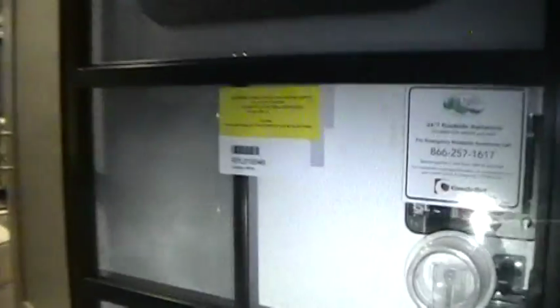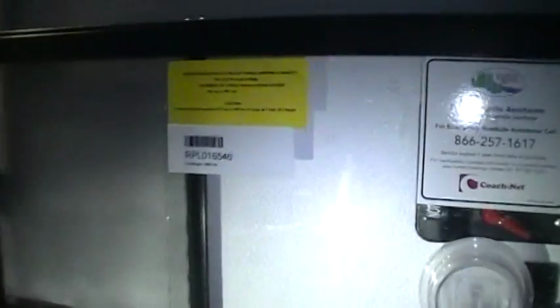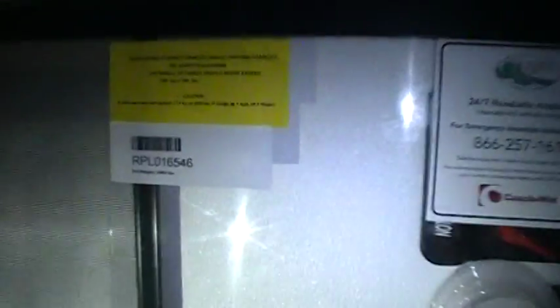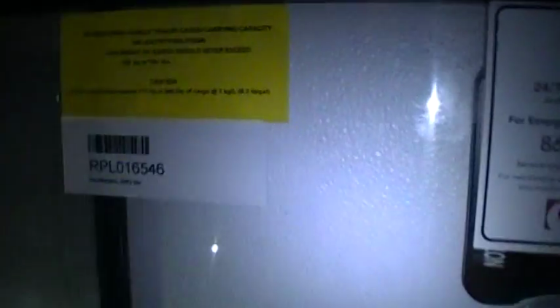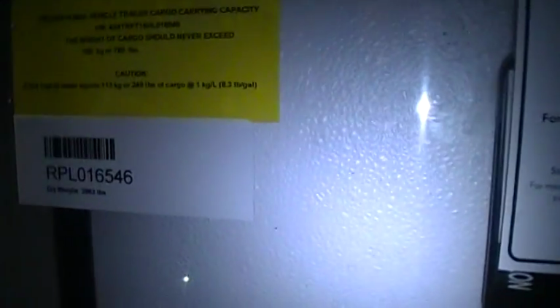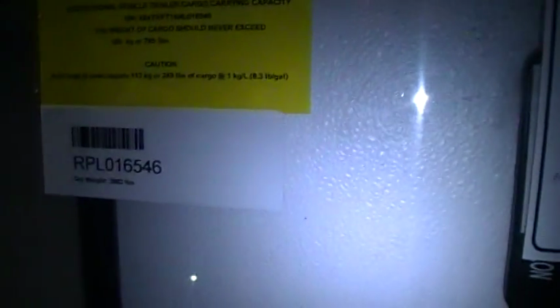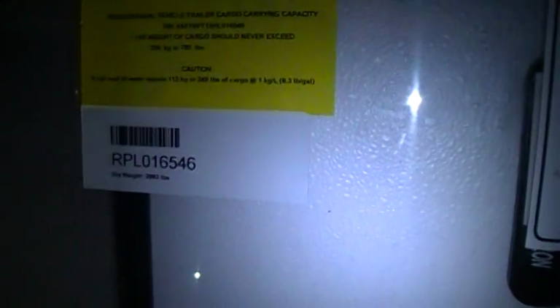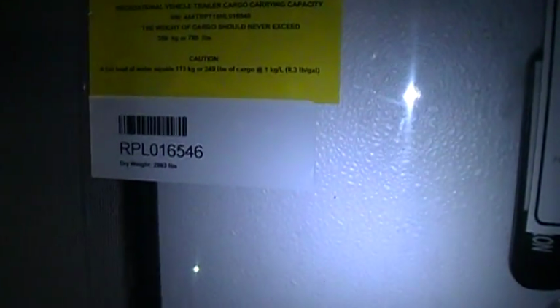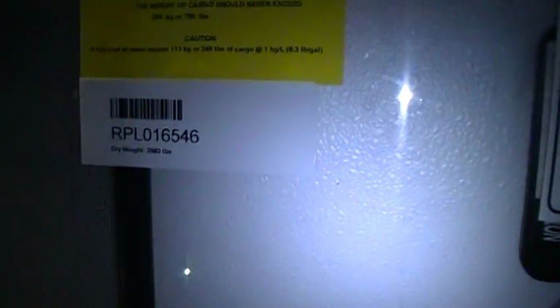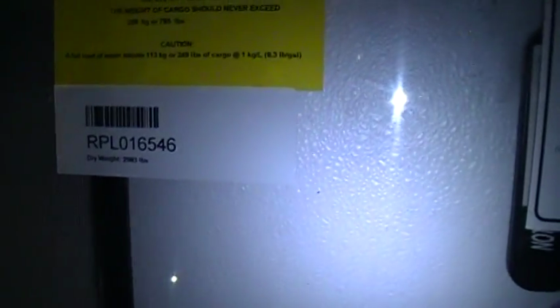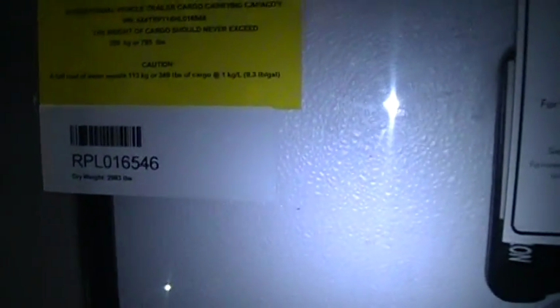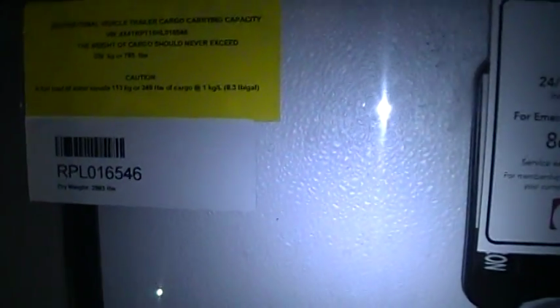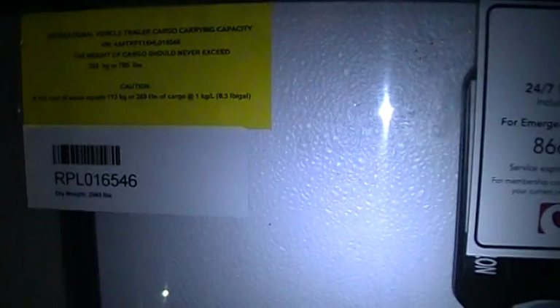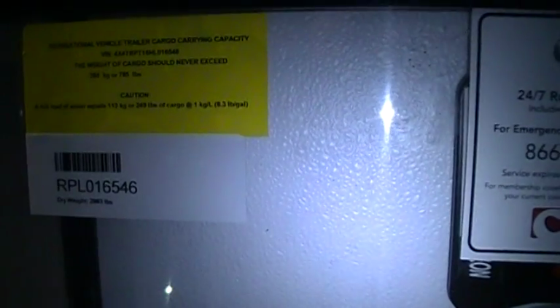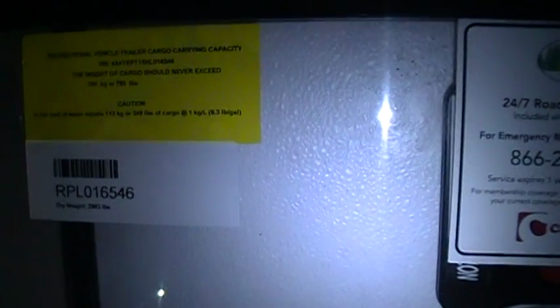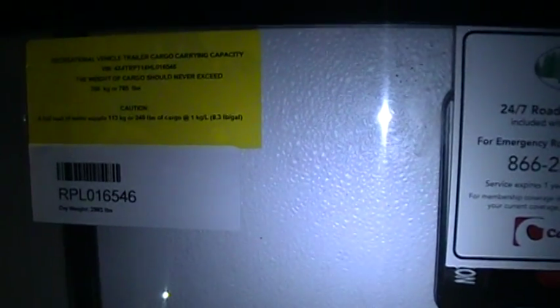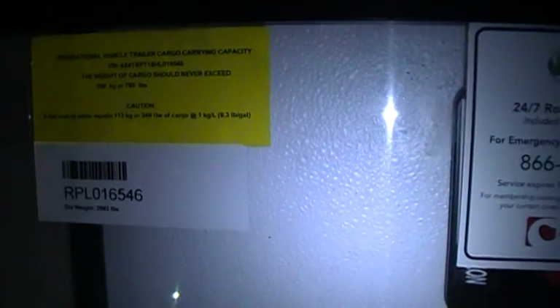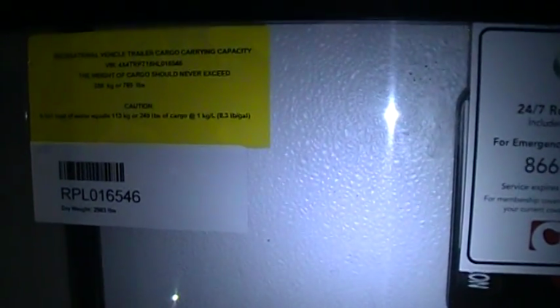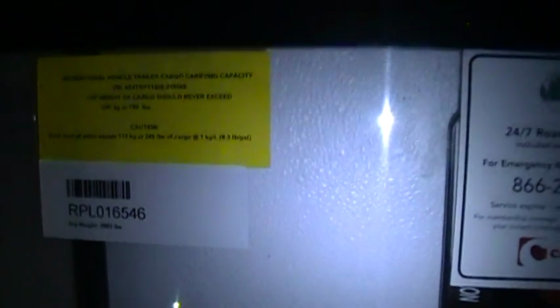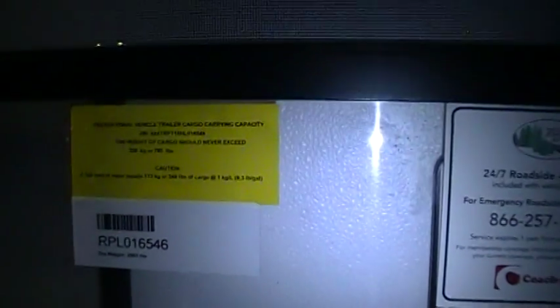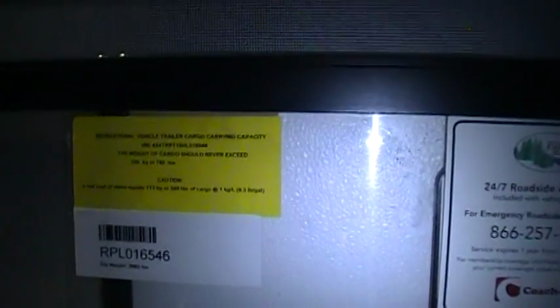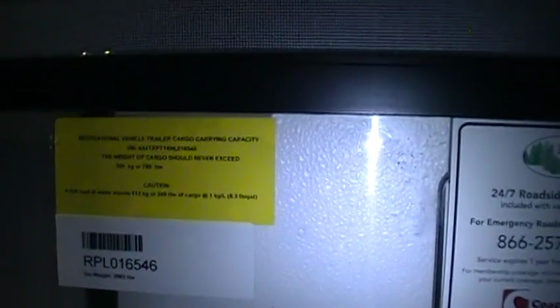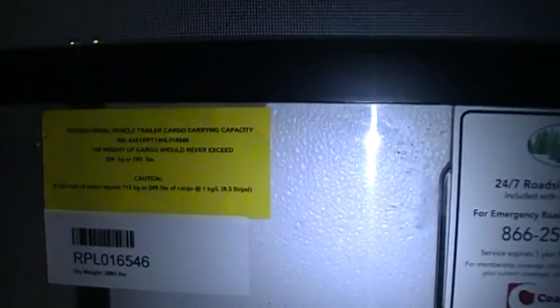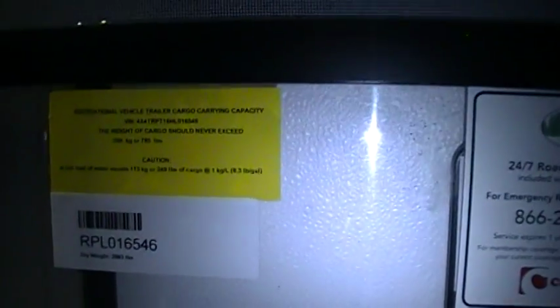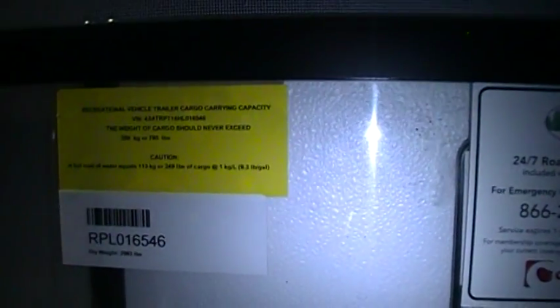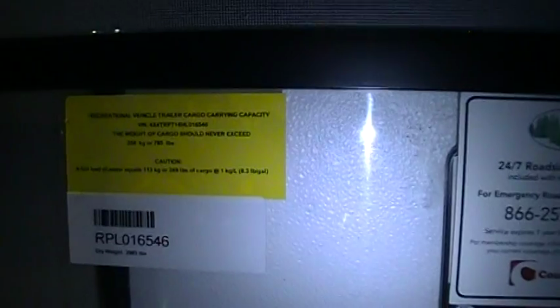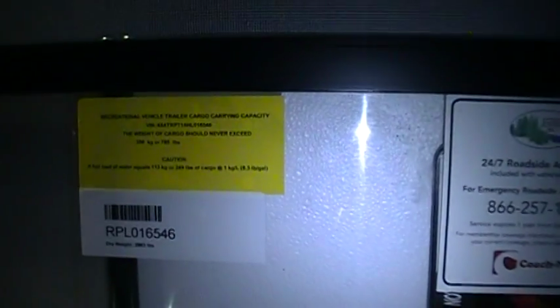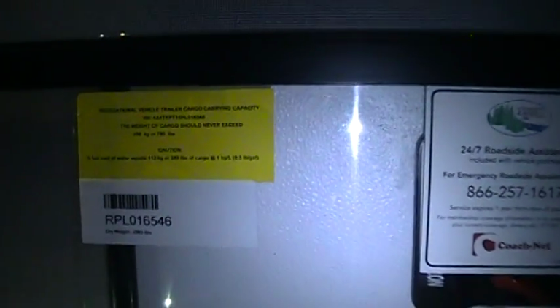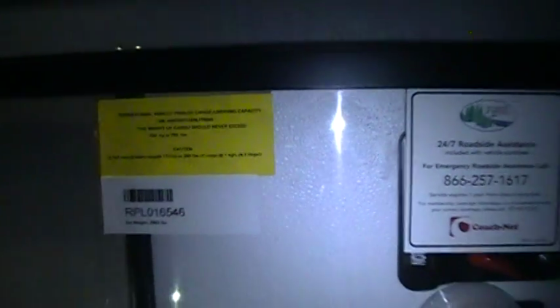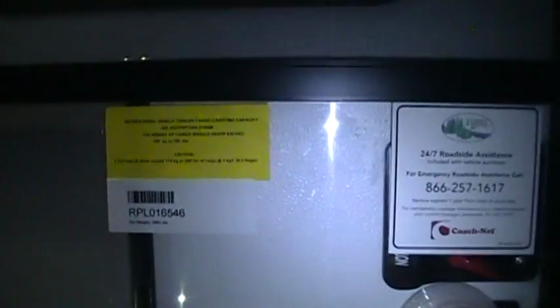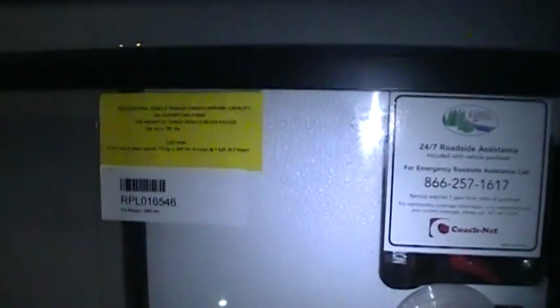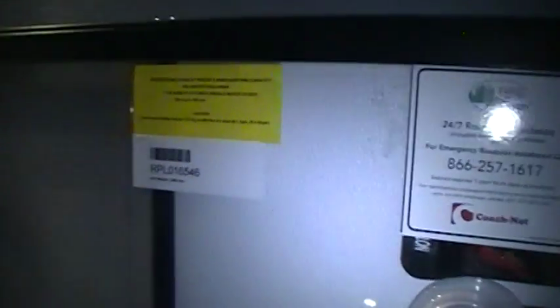This camper has a dry weight of 2,983 pounds with all the options ordered on it. It has a carrying capacity of 785 pounds according to the weight stickers.